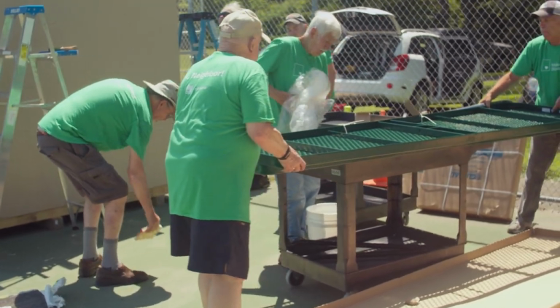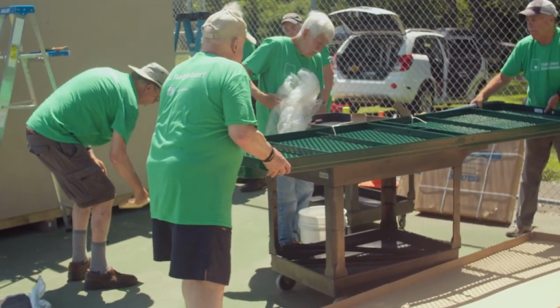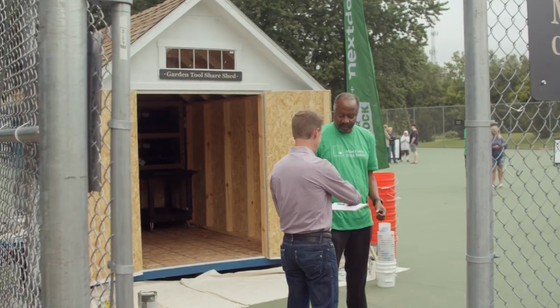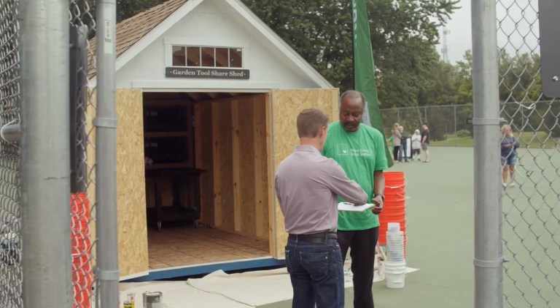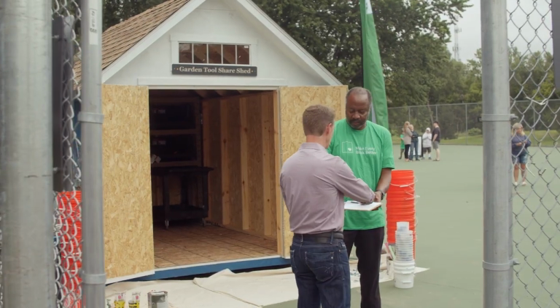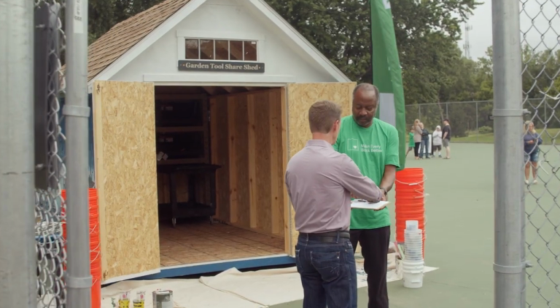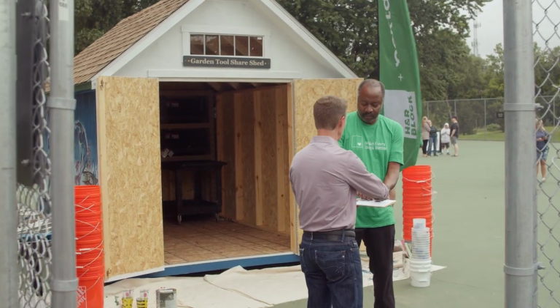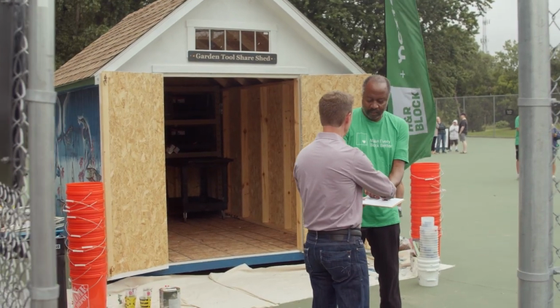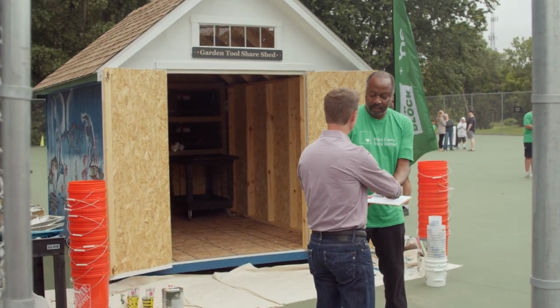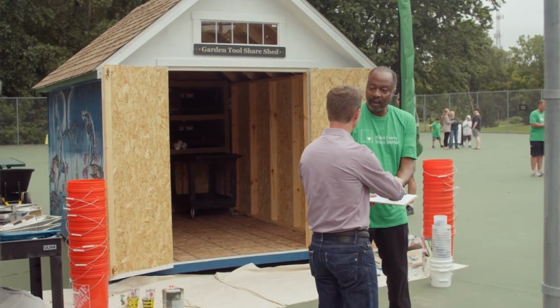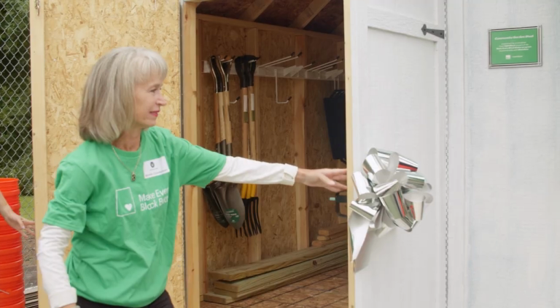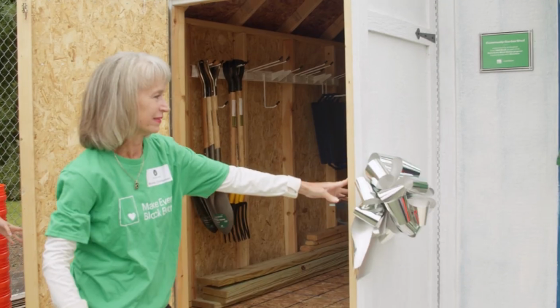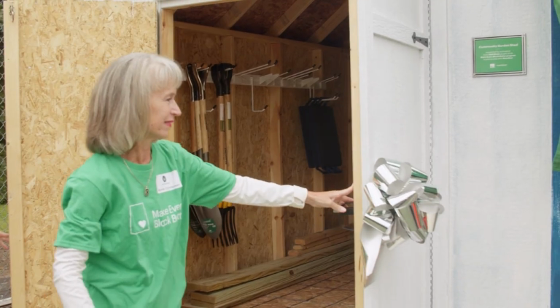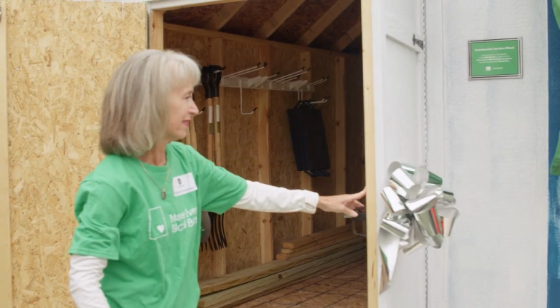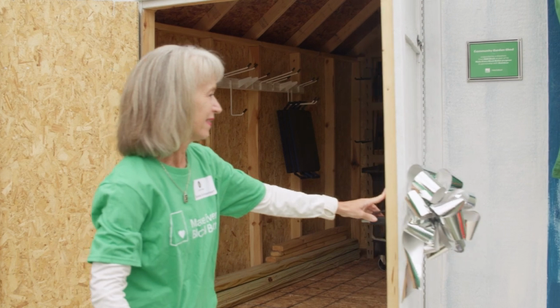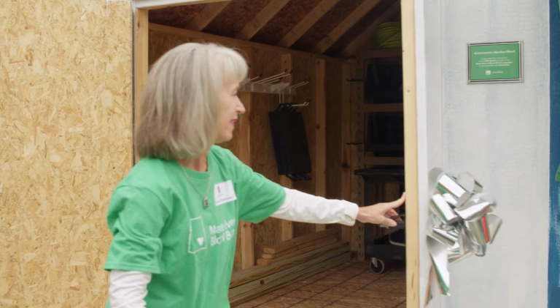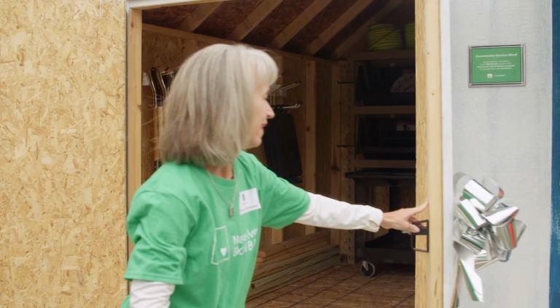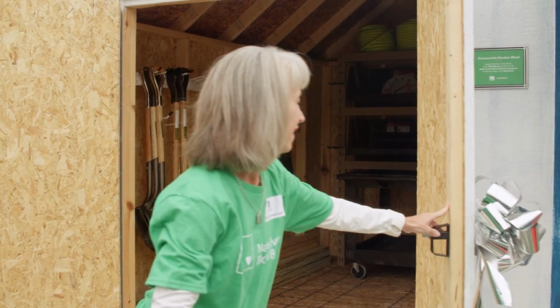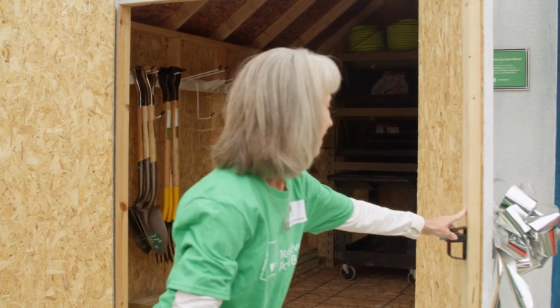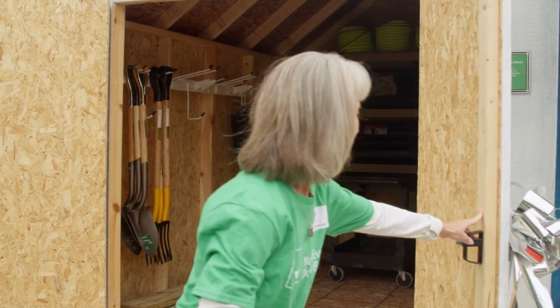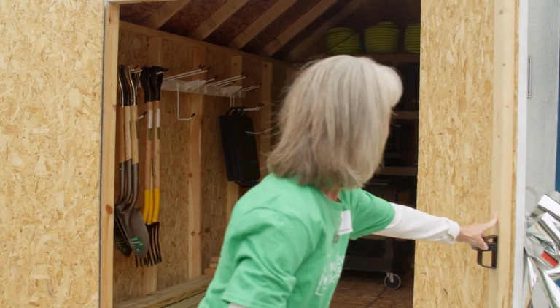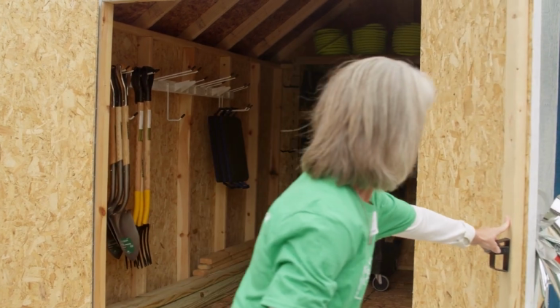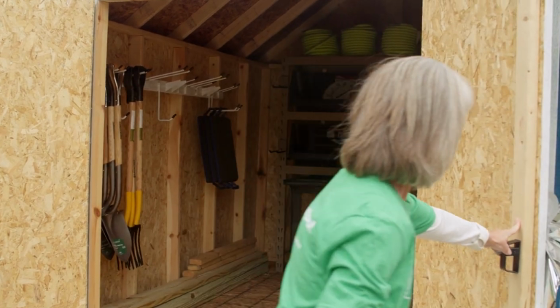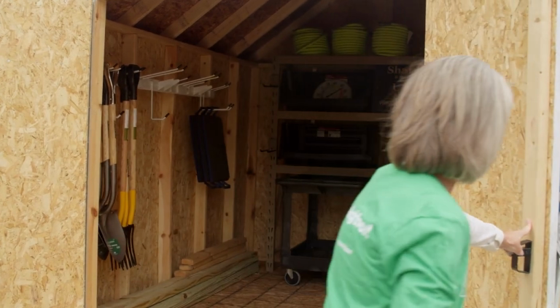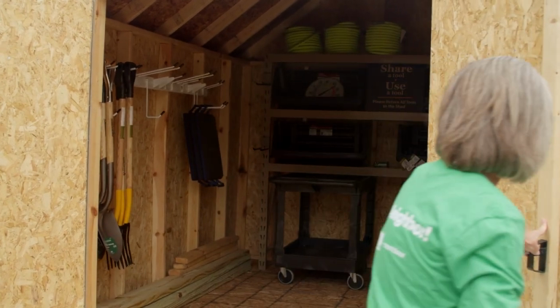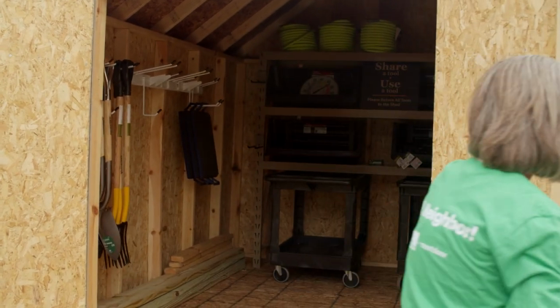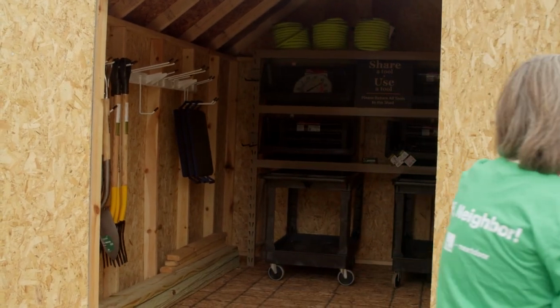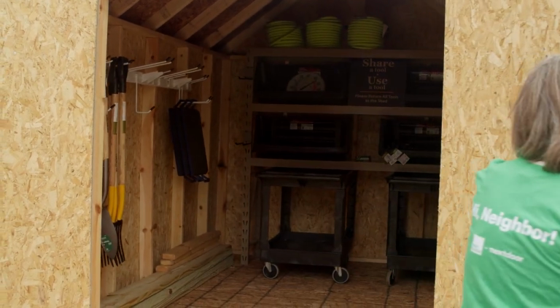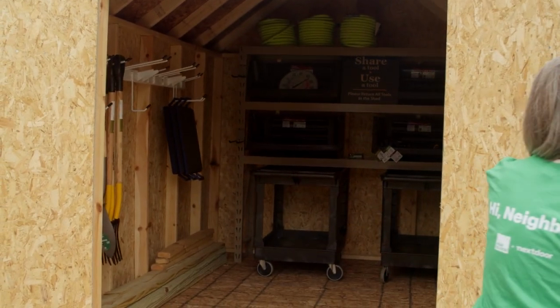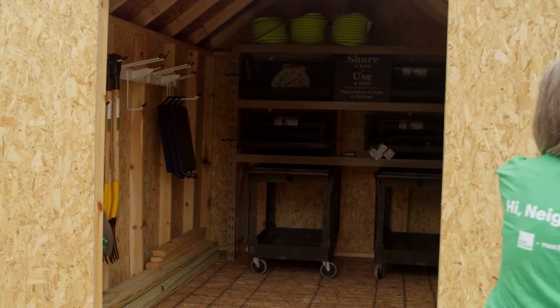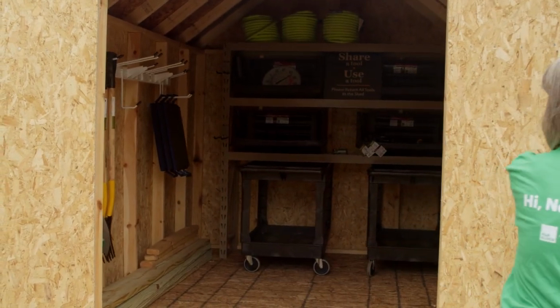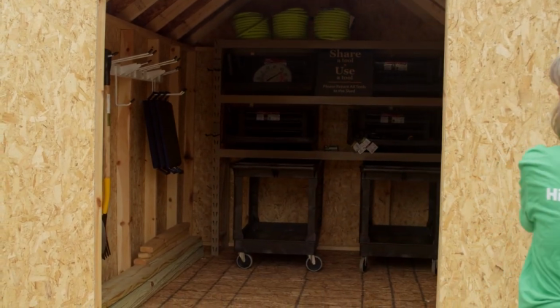We had this idea that we could have a share shed, so folks don't need to bring tools every day when they come to take care of the gardens — the tools are here on site for everybody to use.